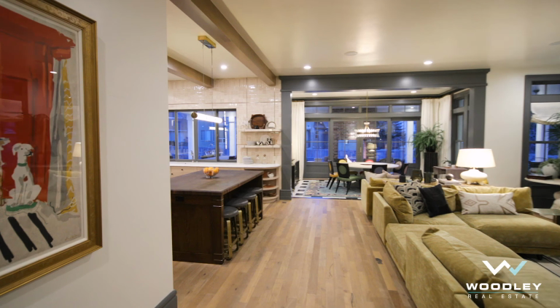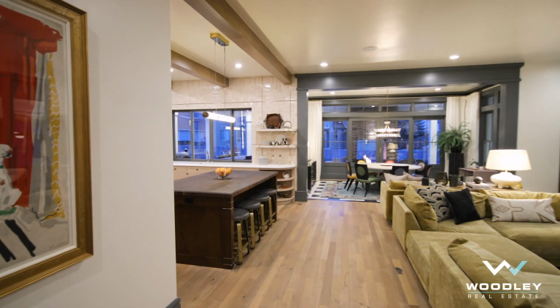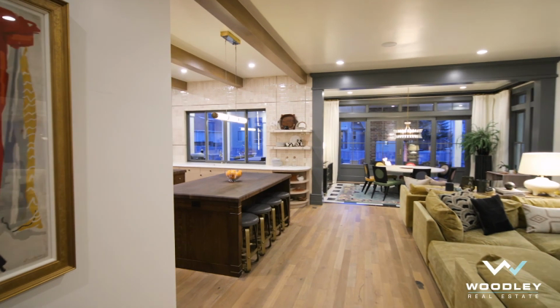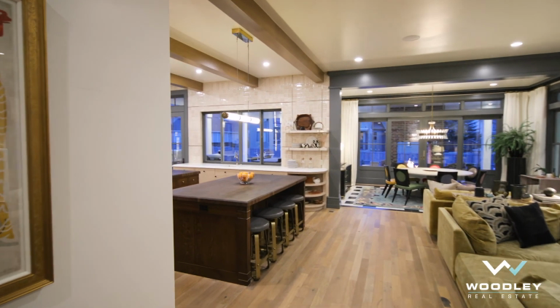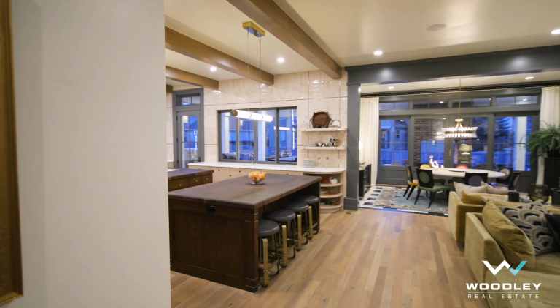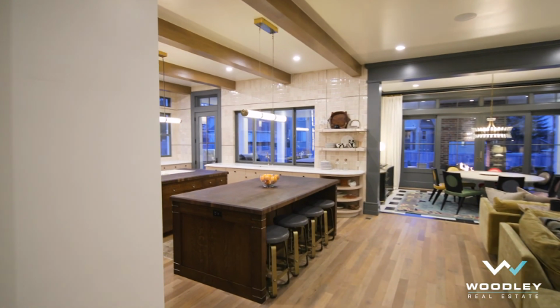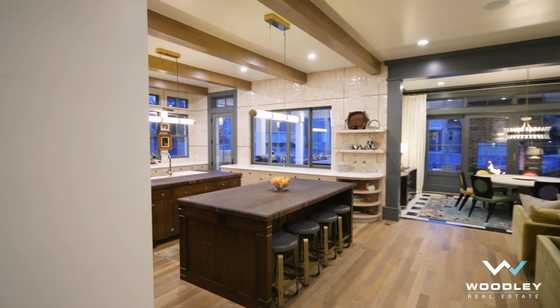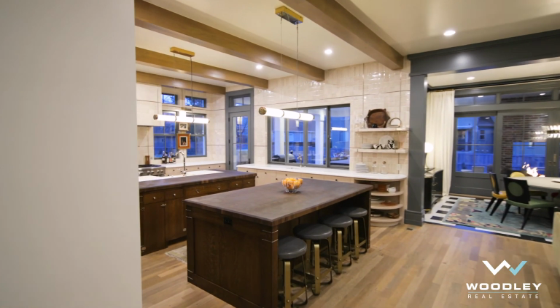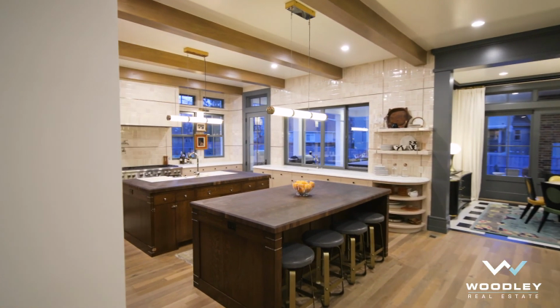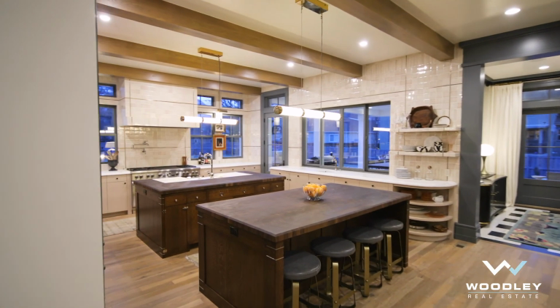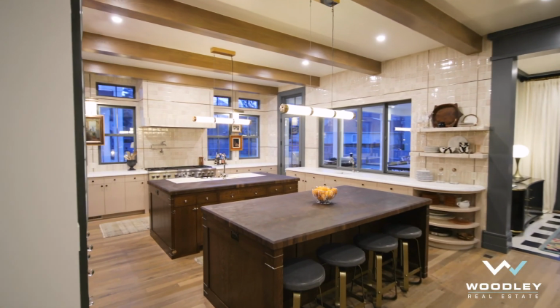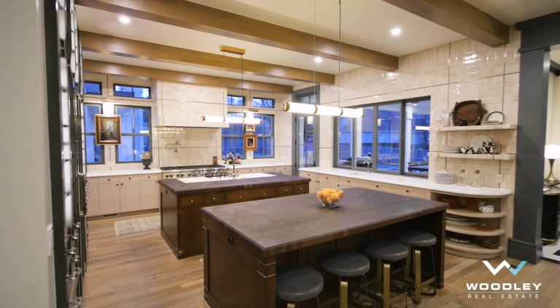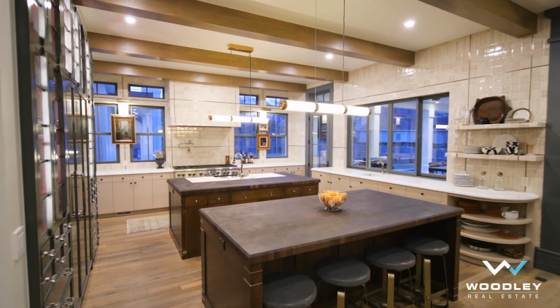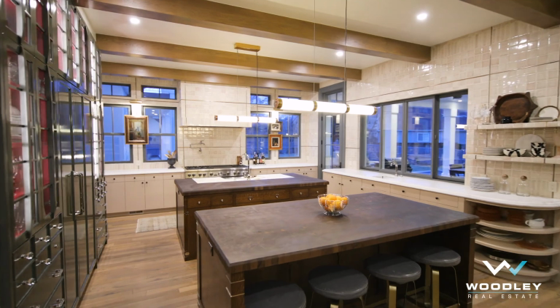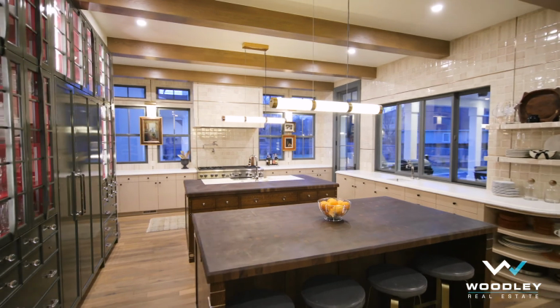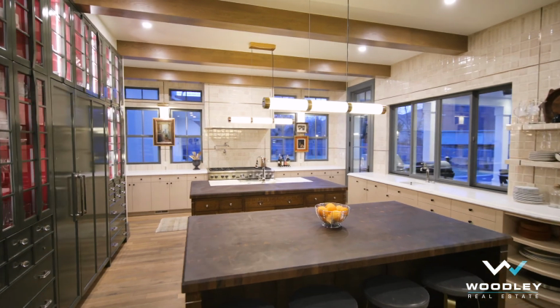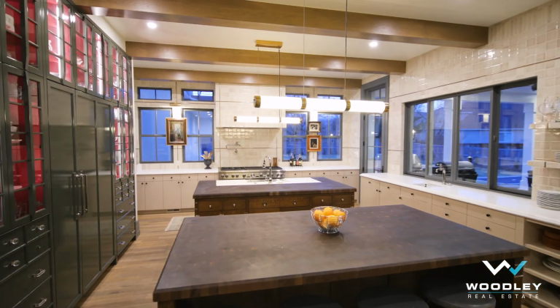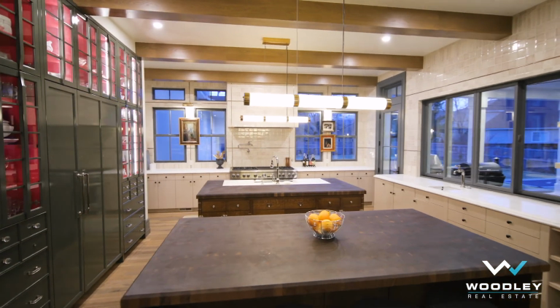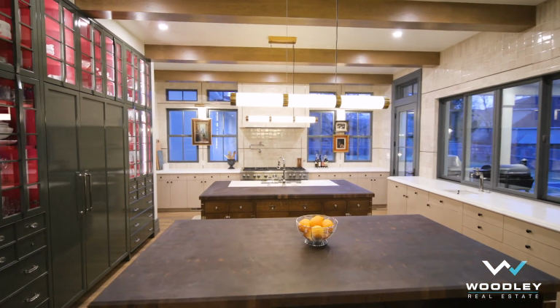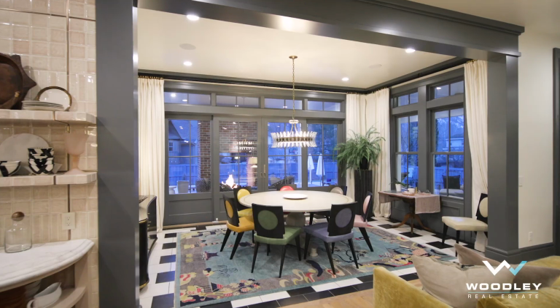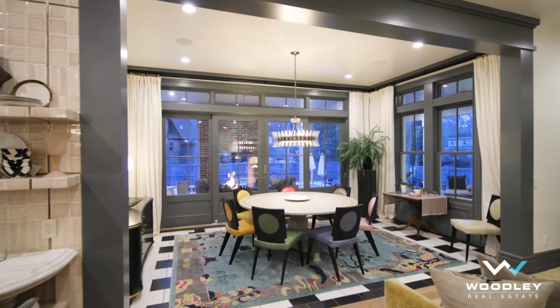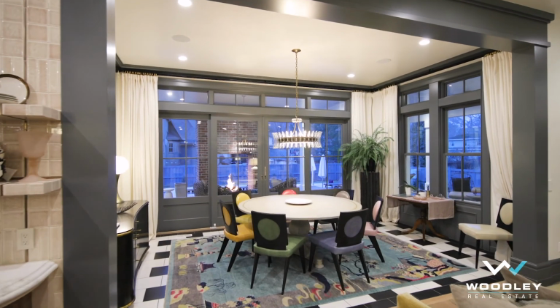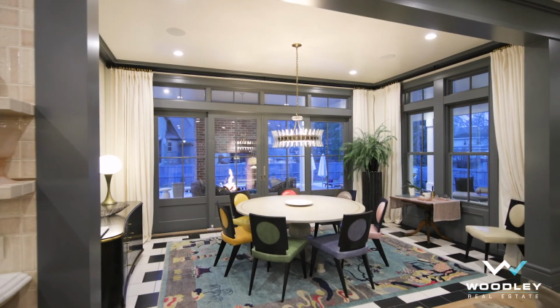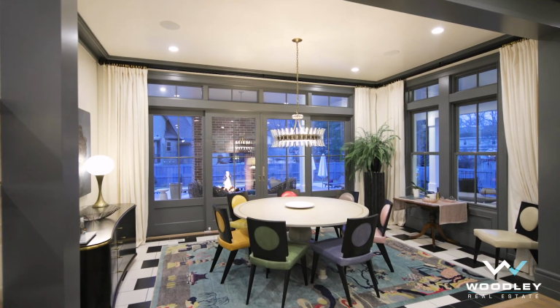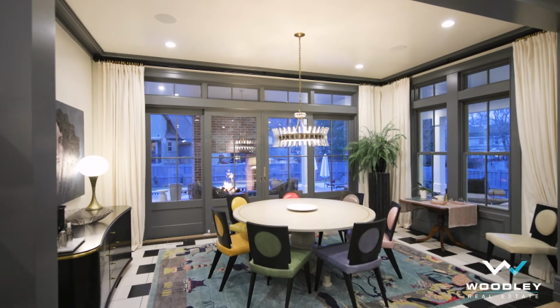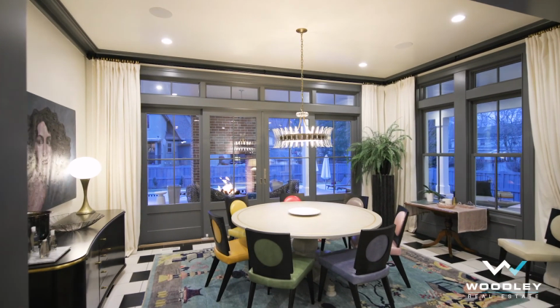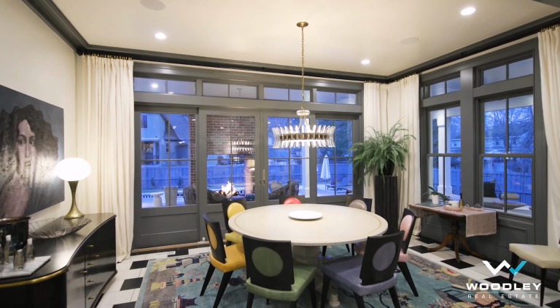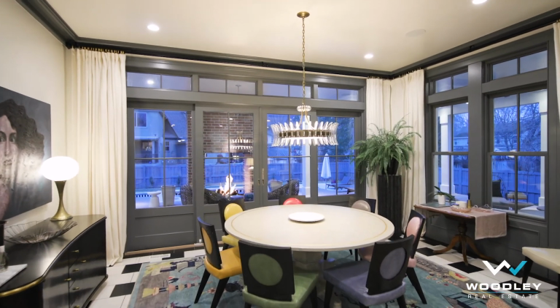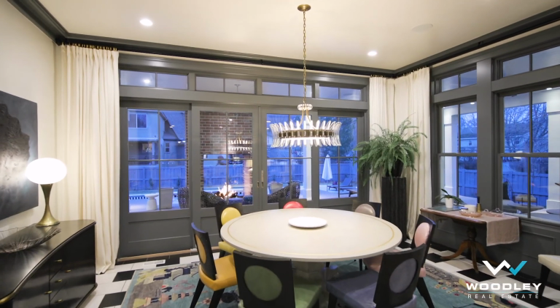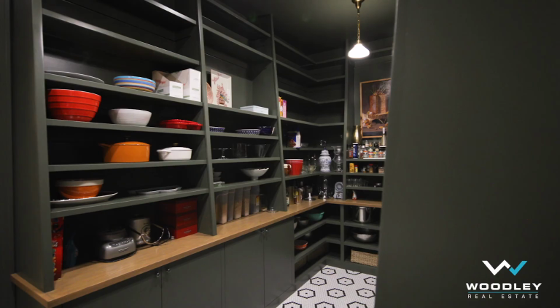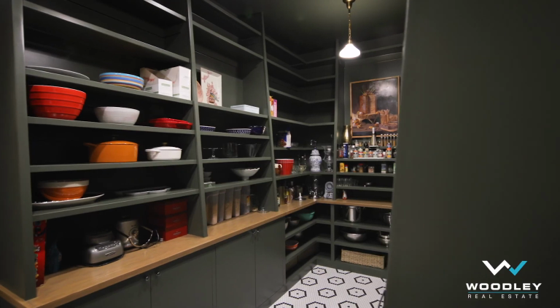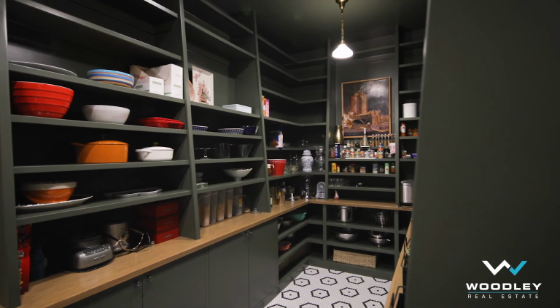From the stunning details in the kitchen, like the oversized butcher block double islands, to the inset cabinetry and farmhouse style sink, to the simple elegance of the chic dining room or the mercantile feel of the pantry.